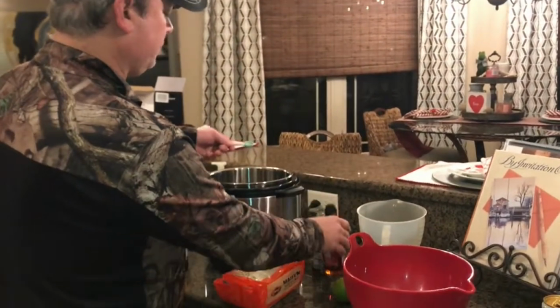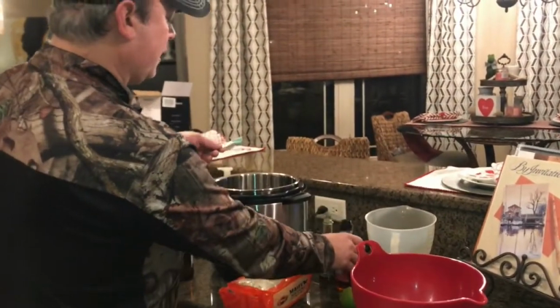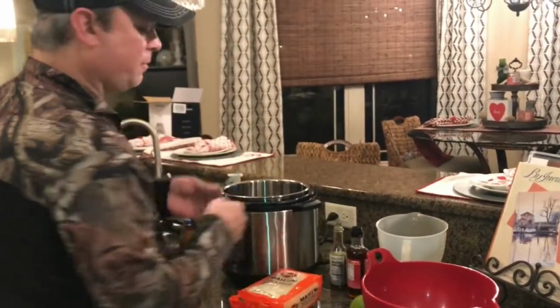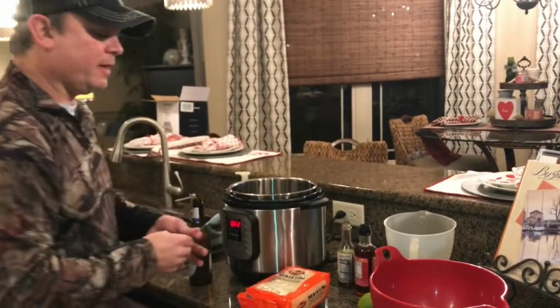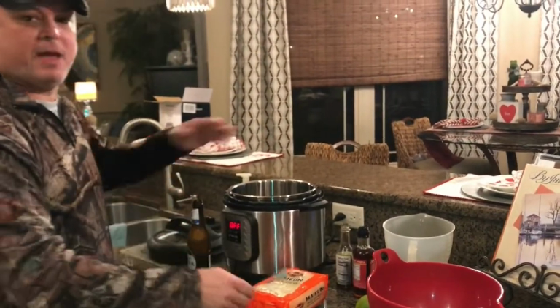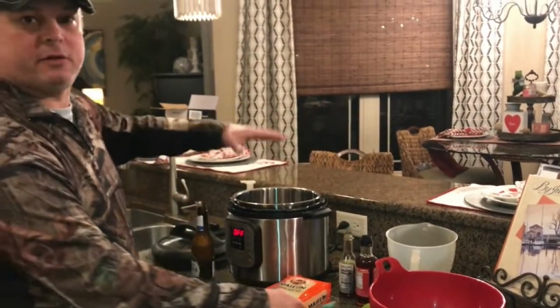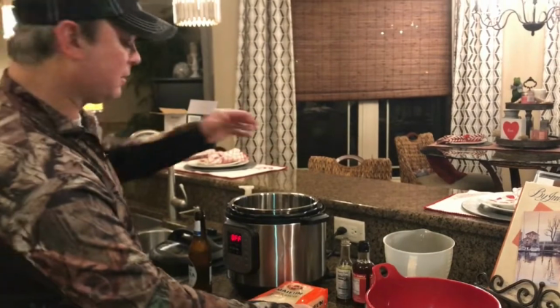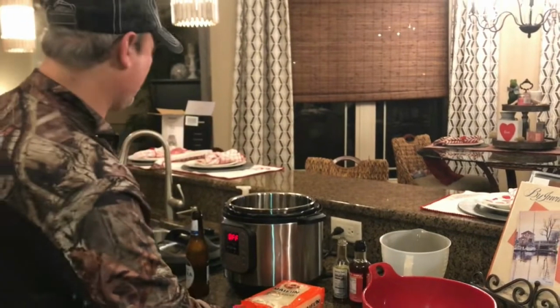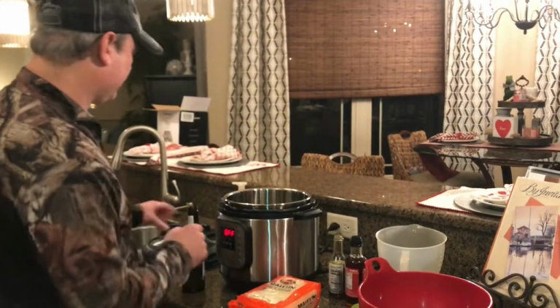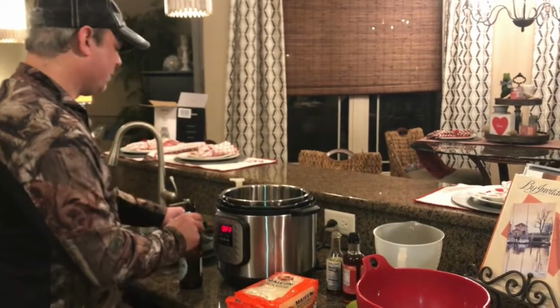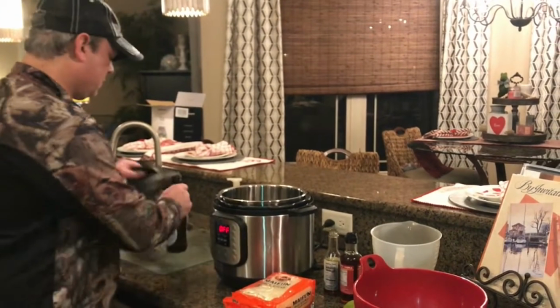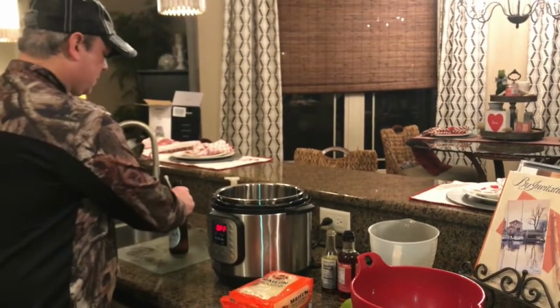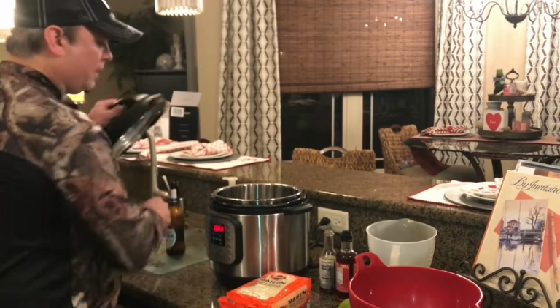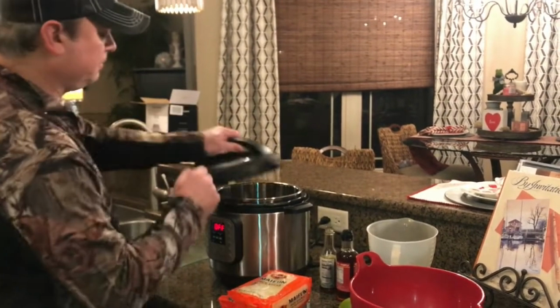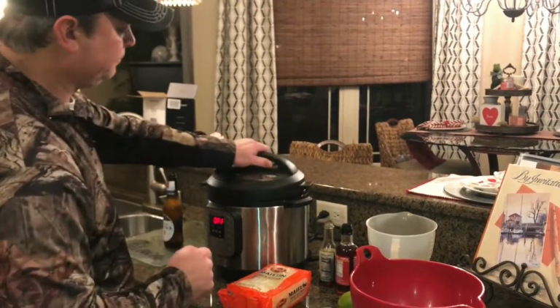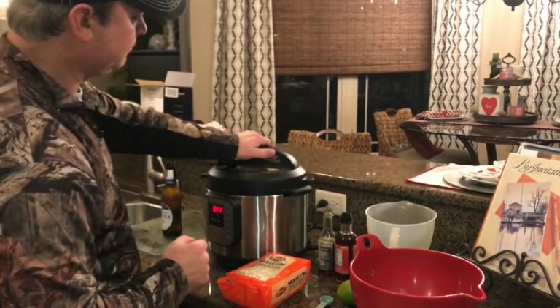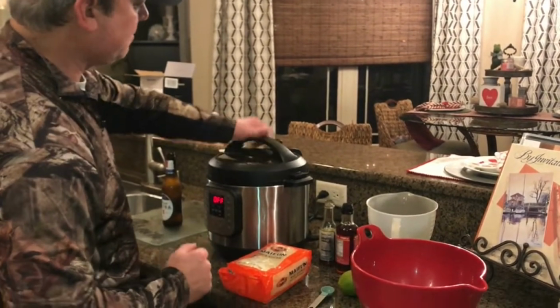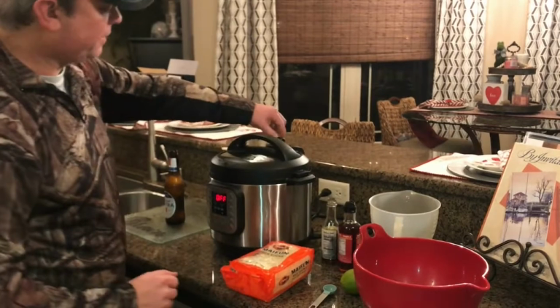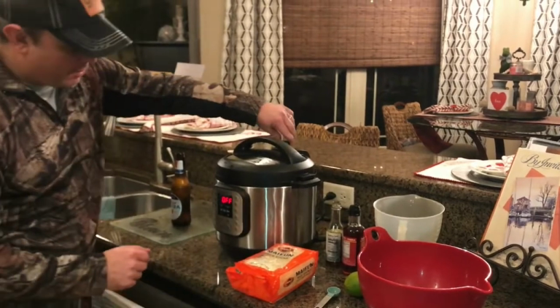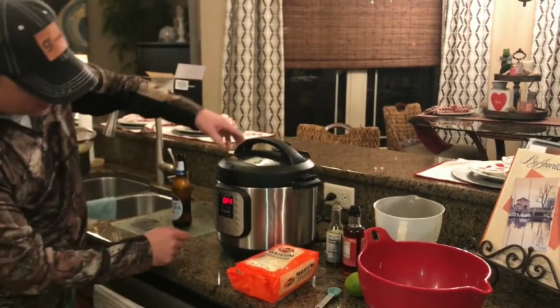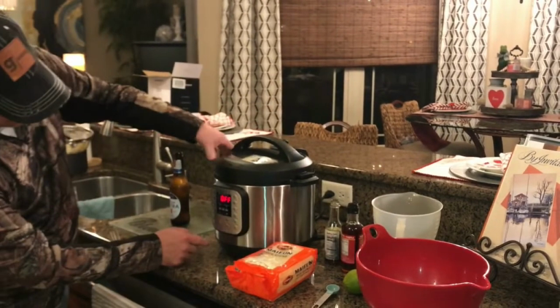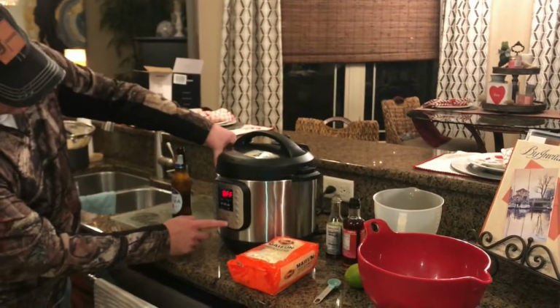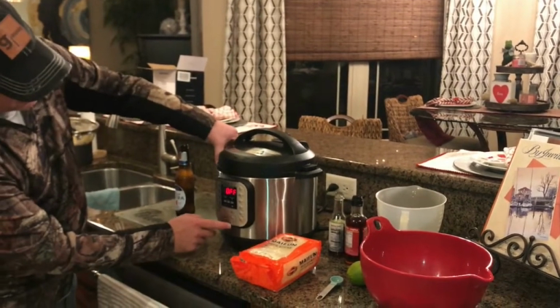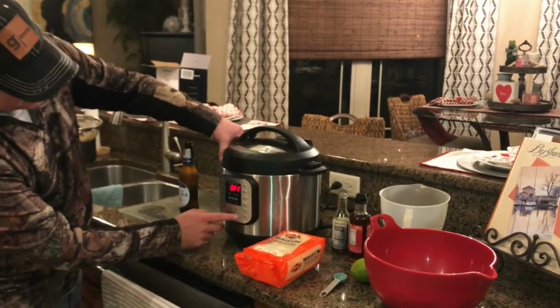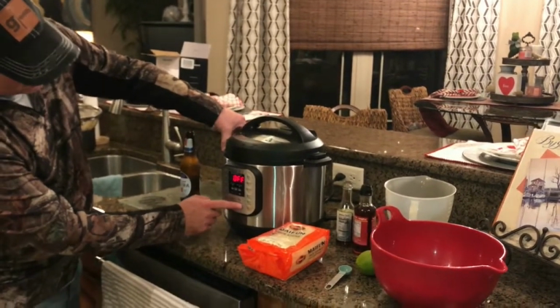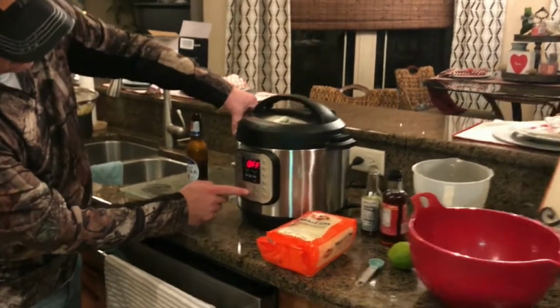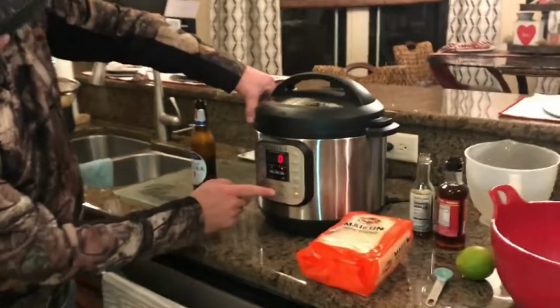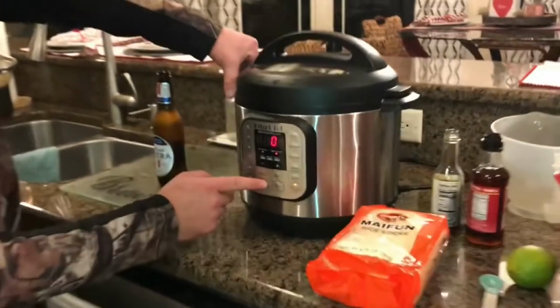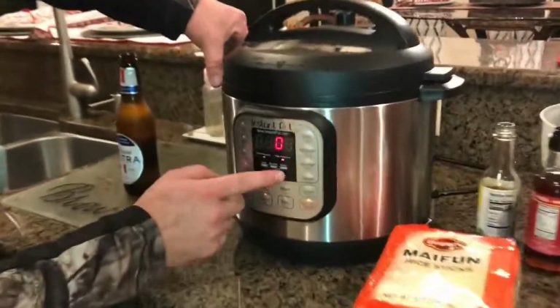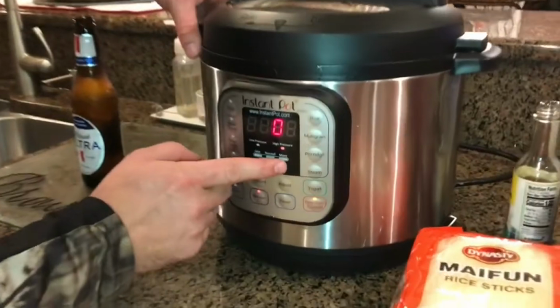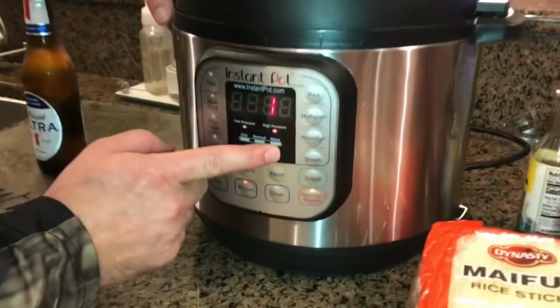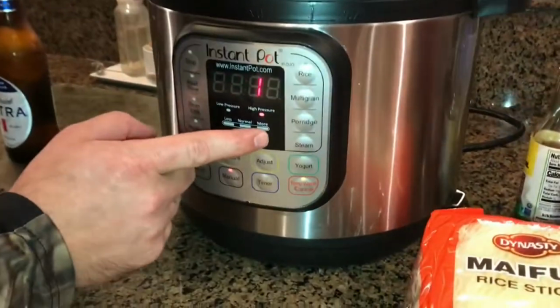That's all we're going to put in there — that's going to be the basis for this soup. Put the lid on, make sure it's set to seal. Come out here to the manual button and bring it up for just two minutes.